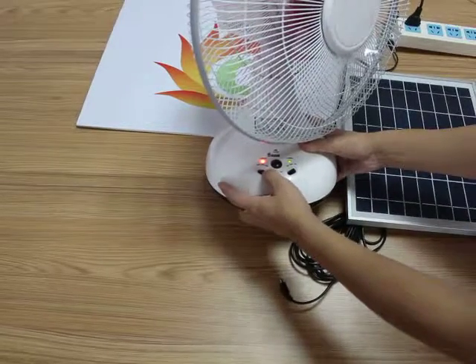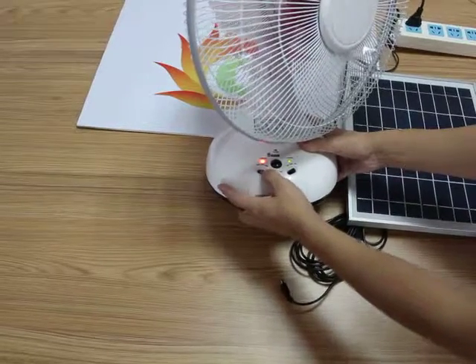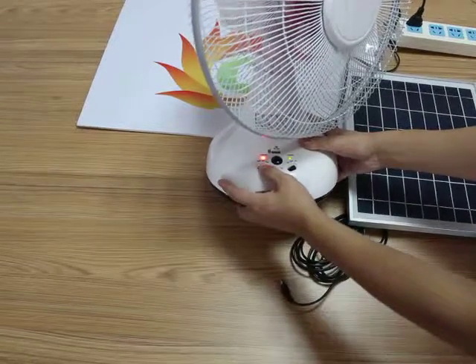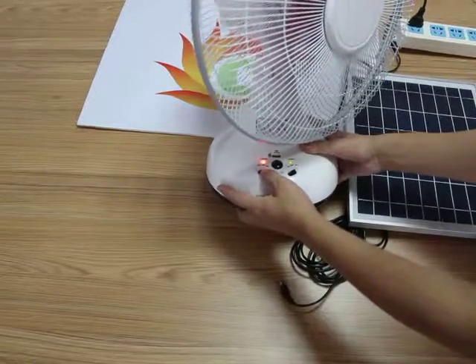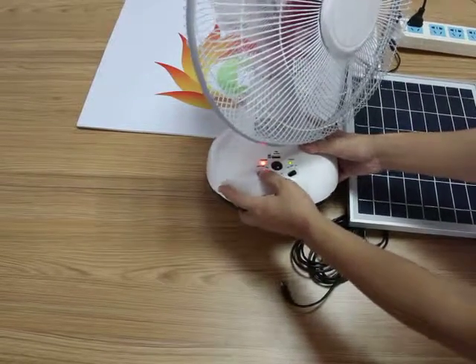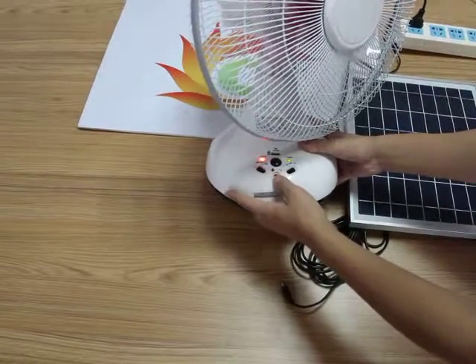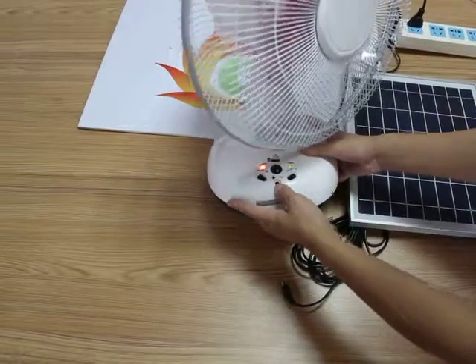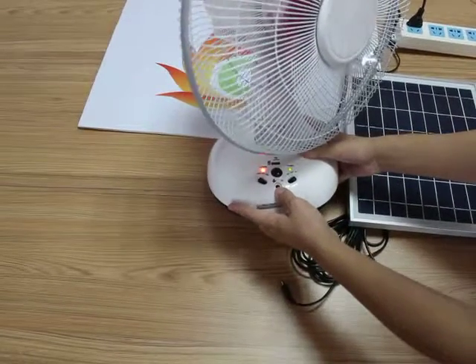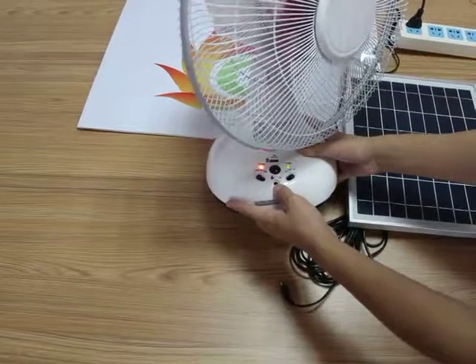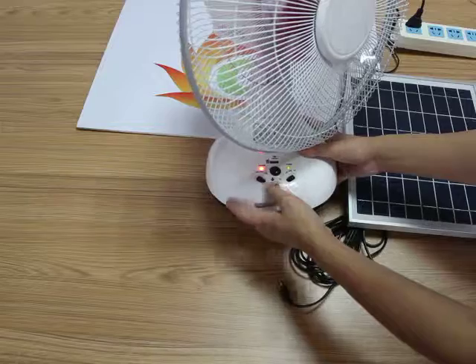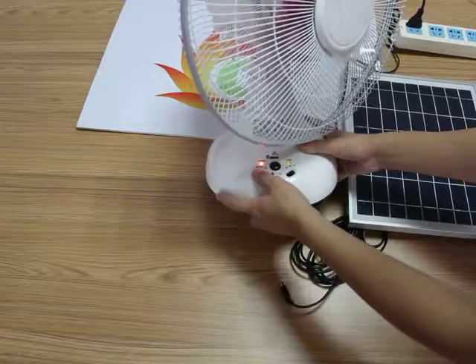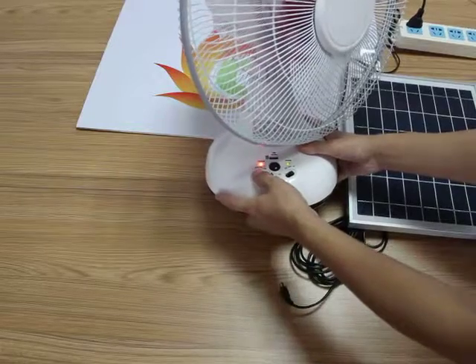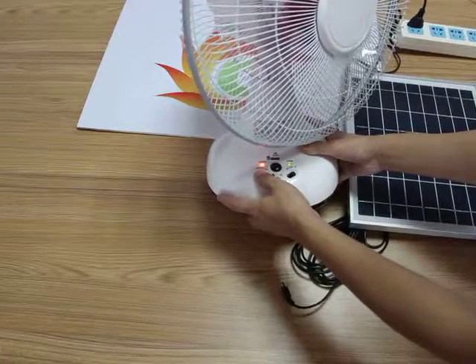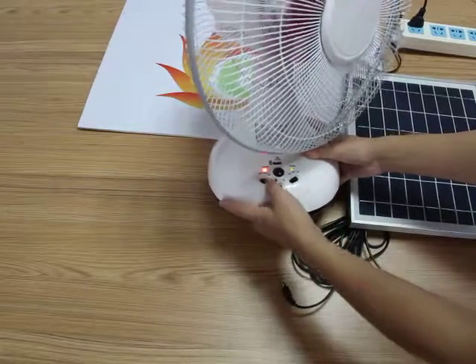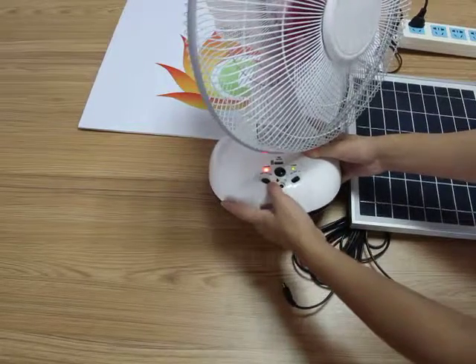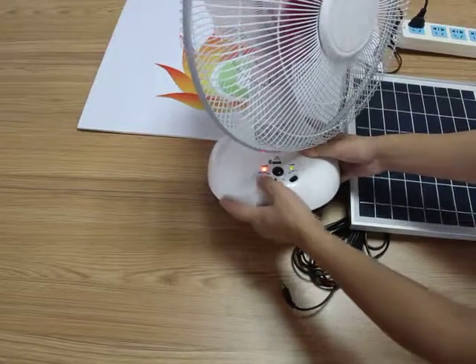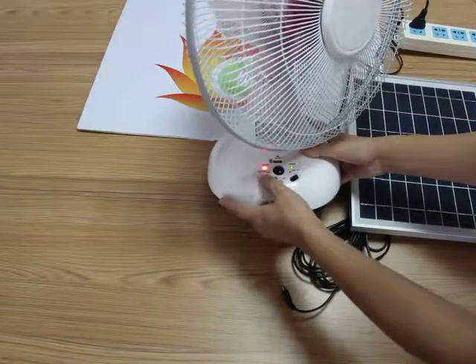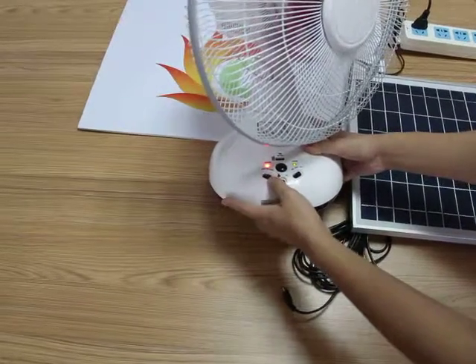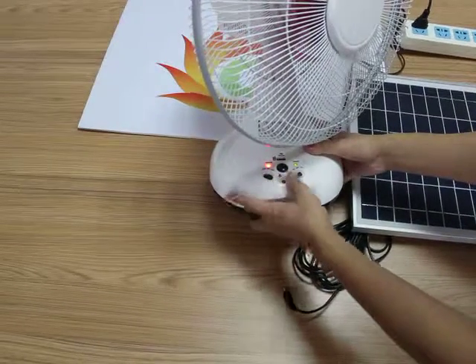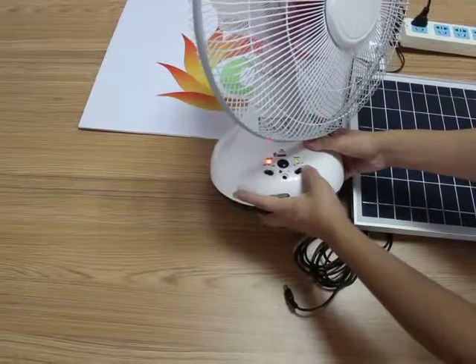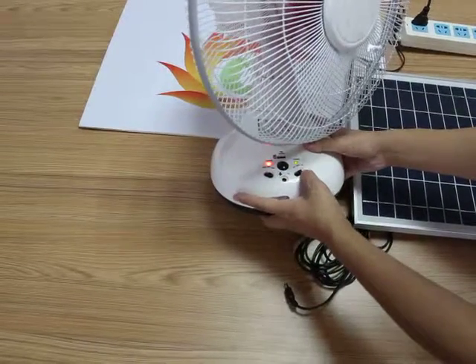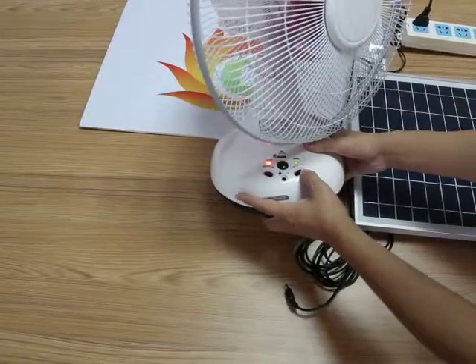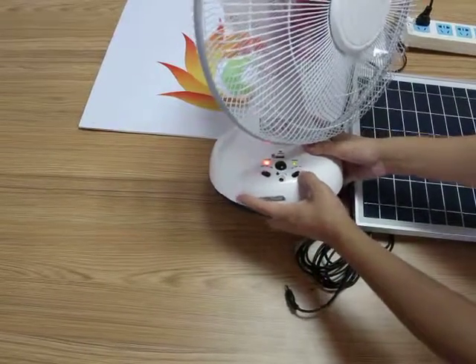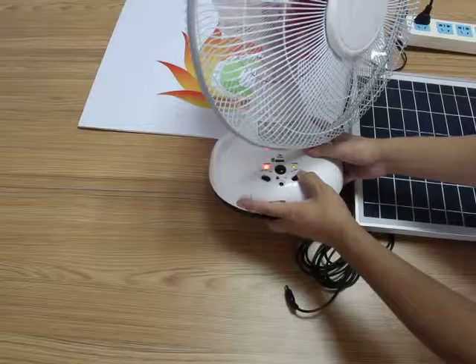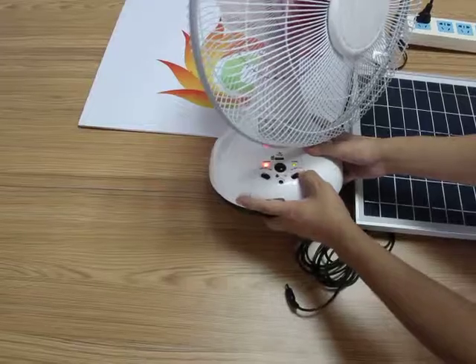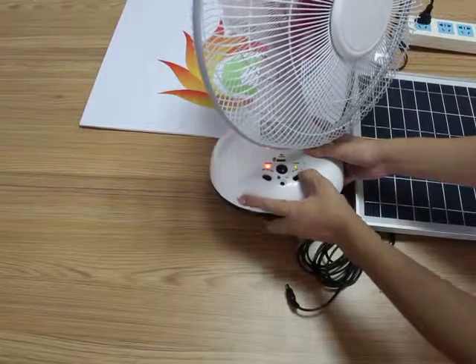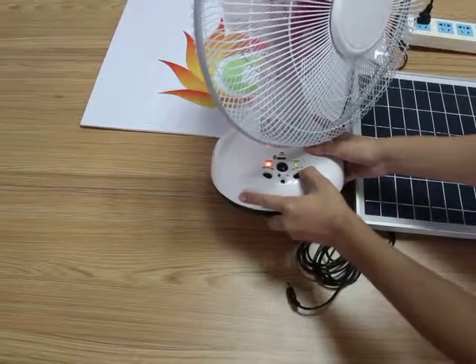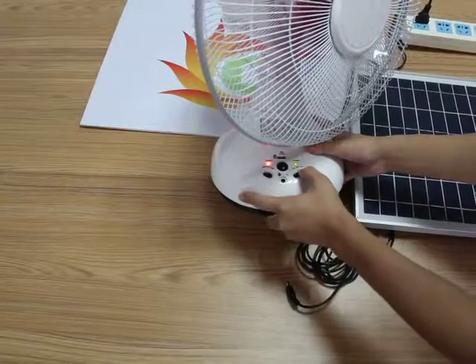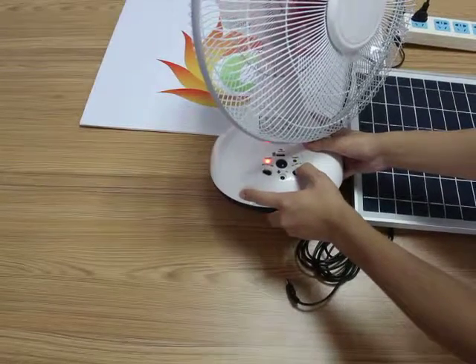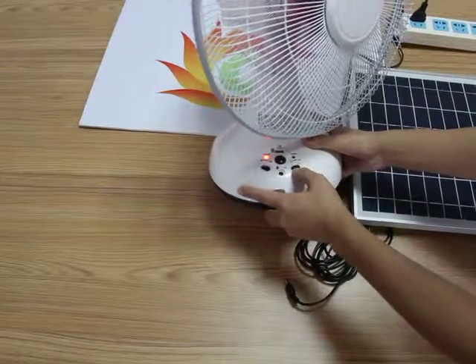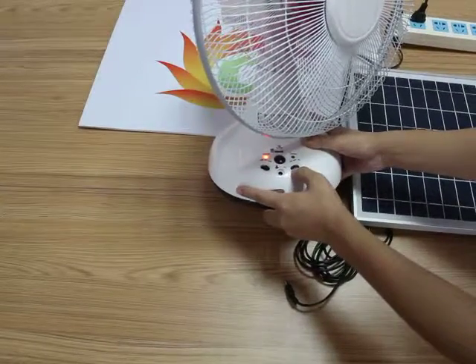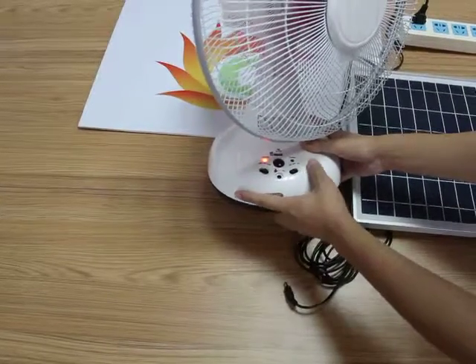Of course, you can change the high grade, and at the same time you can change the DC.